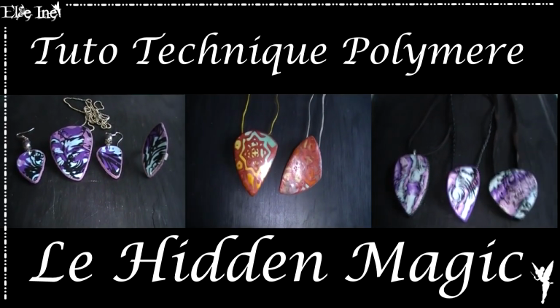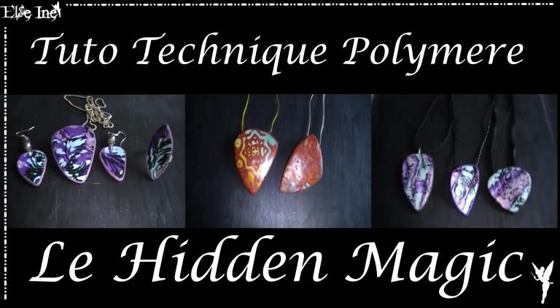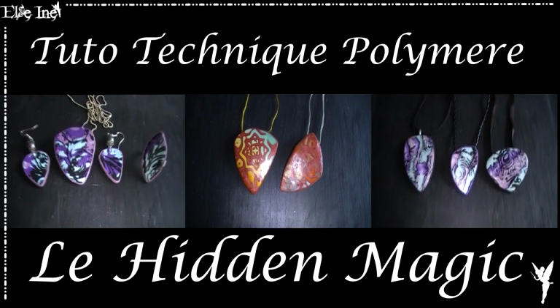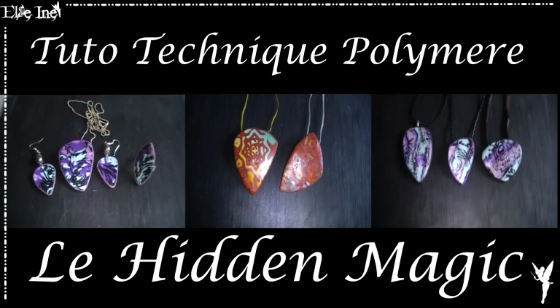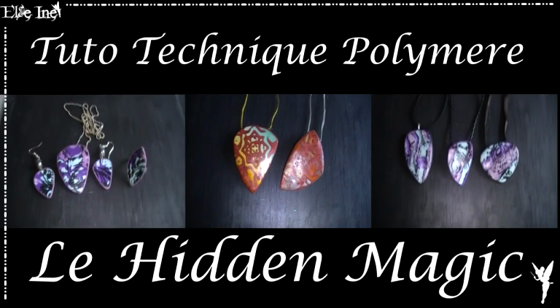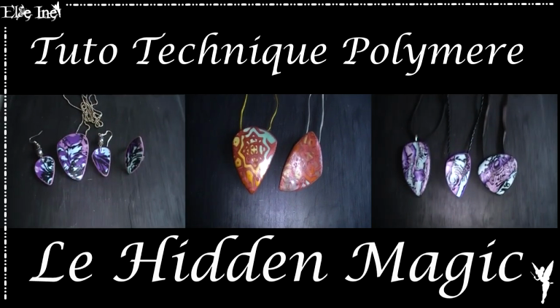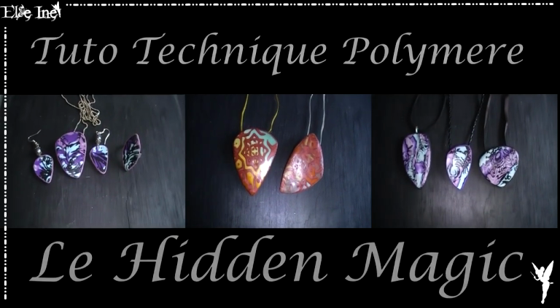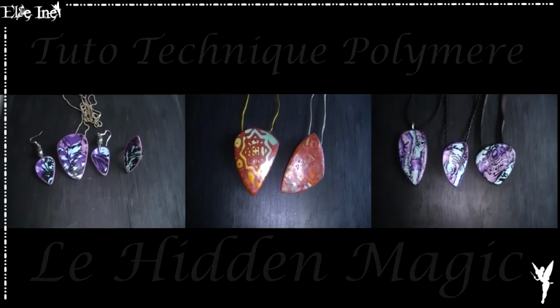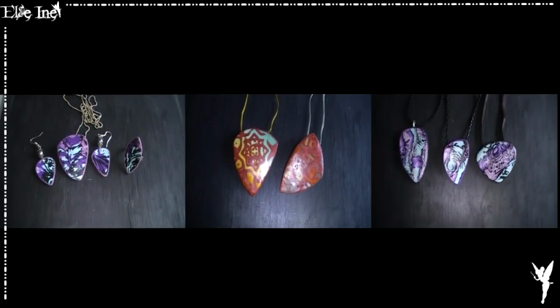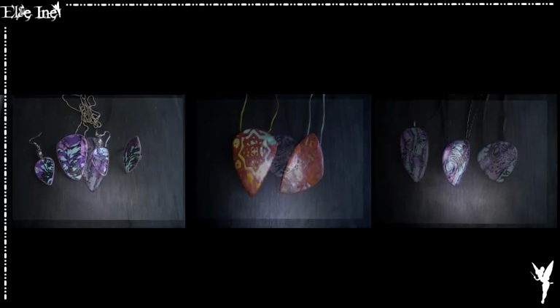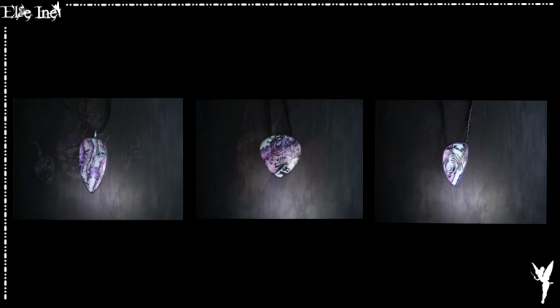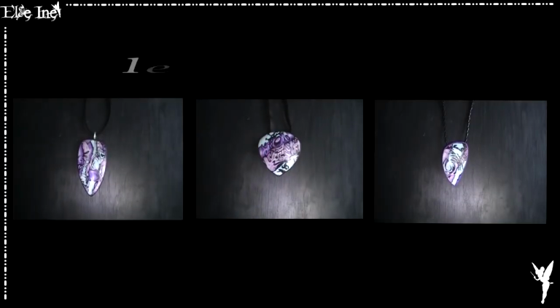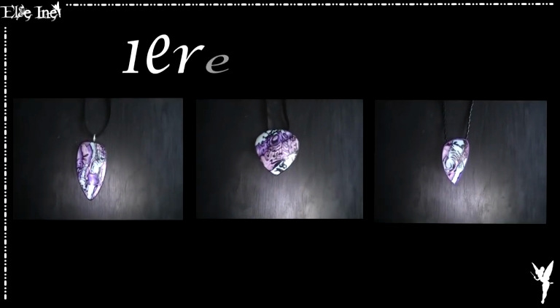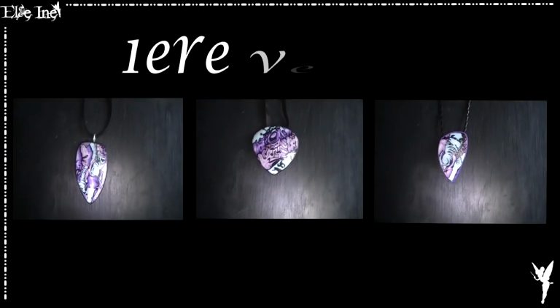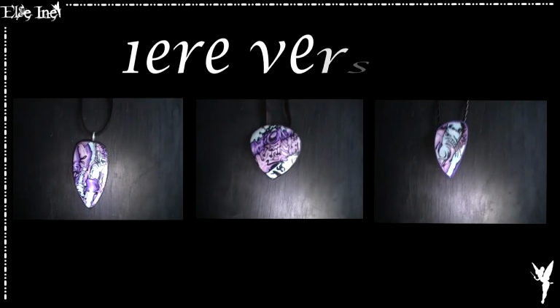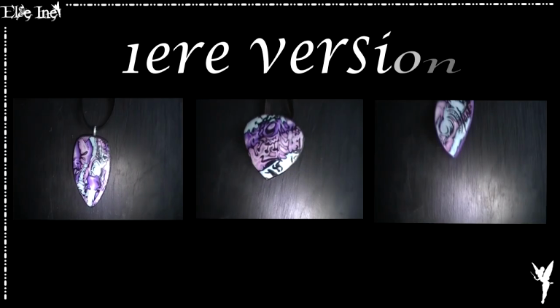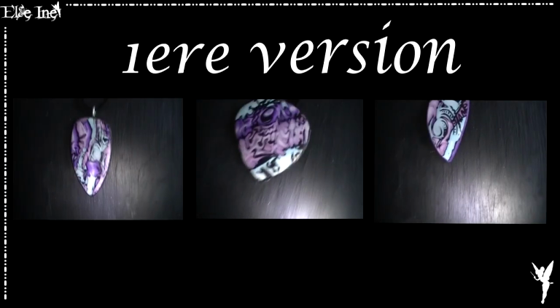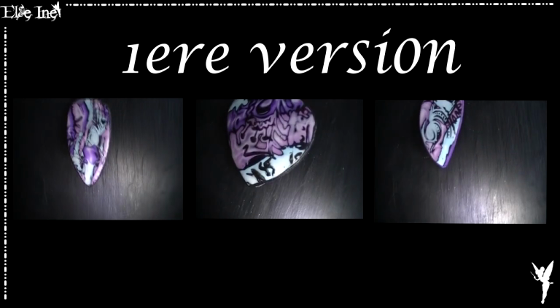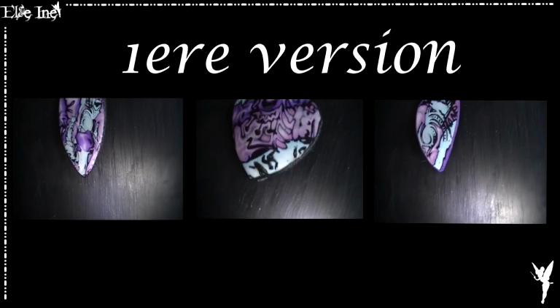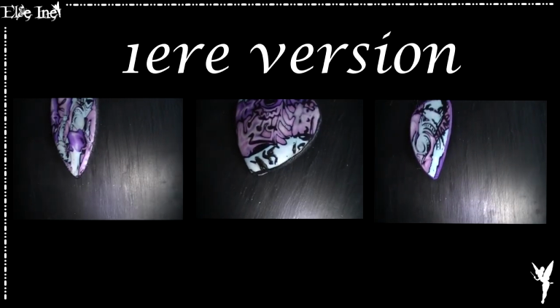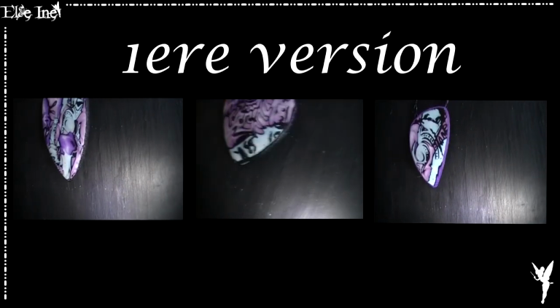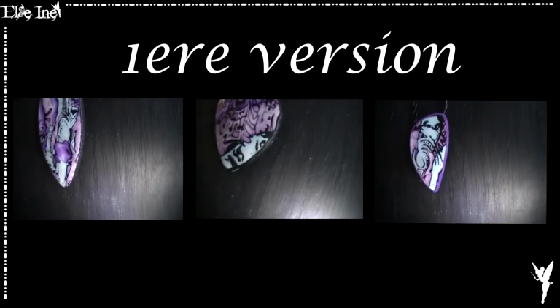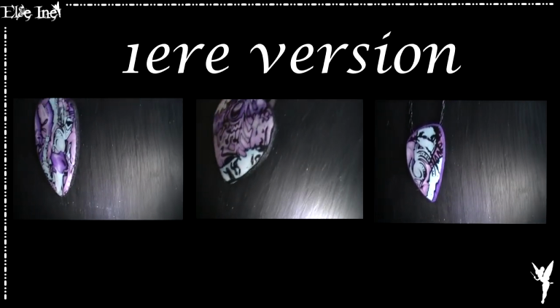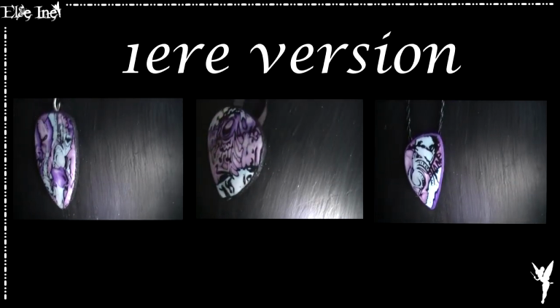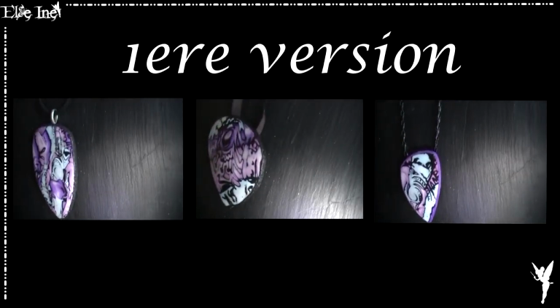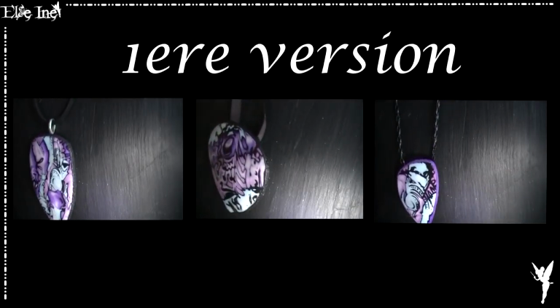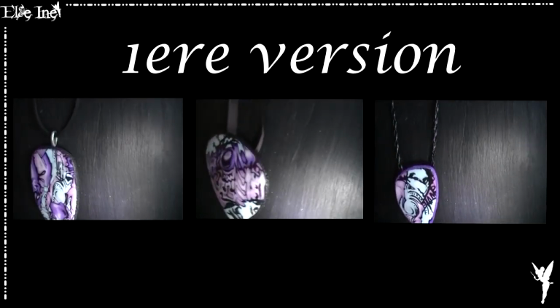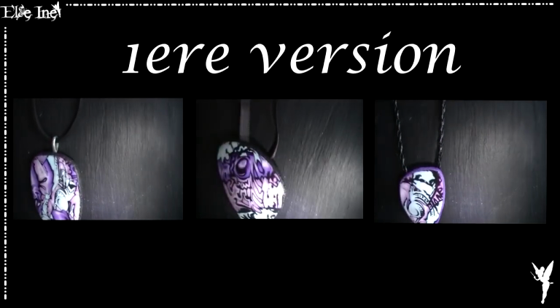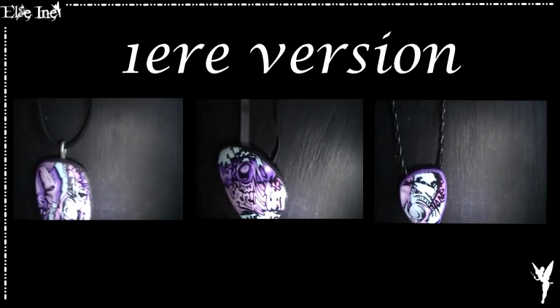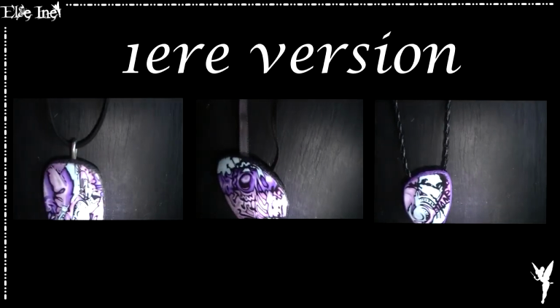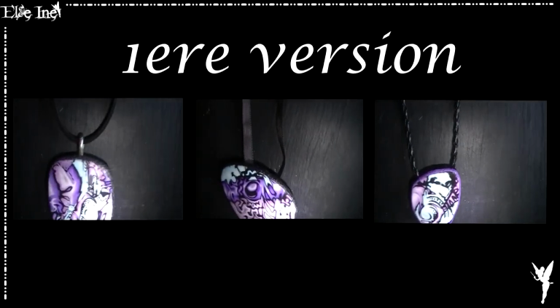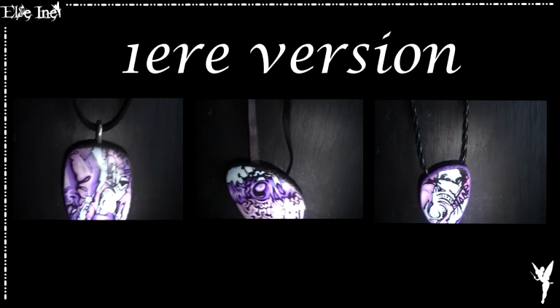Salut à tous, j'espère que vous allez tous bien. Alors pour cette vidéo, je voulais vous montrer comment réaliser la technique de l'Aiden Magic. Encore une fois, je vais vous montrer trois versions différentes, mais il en existe encore bien plus. C'est à vous après de laisser libre cours à votre imagination.